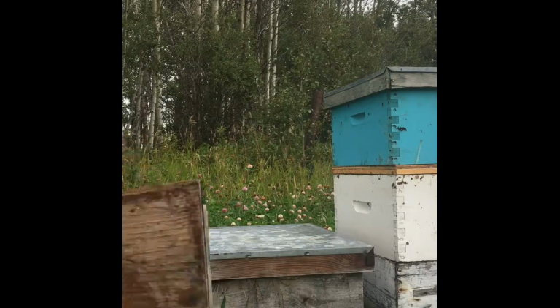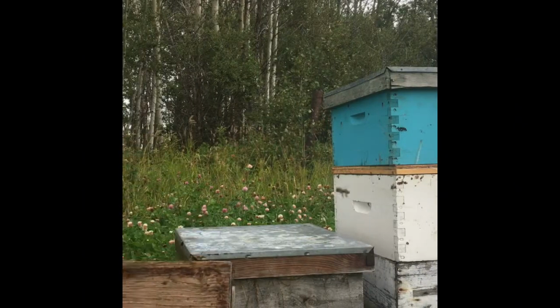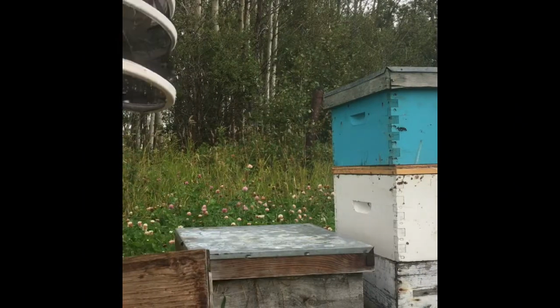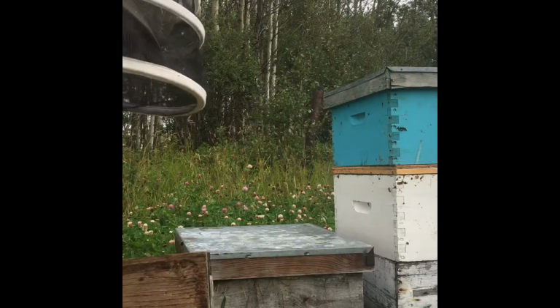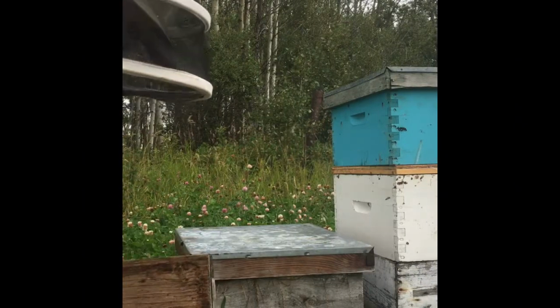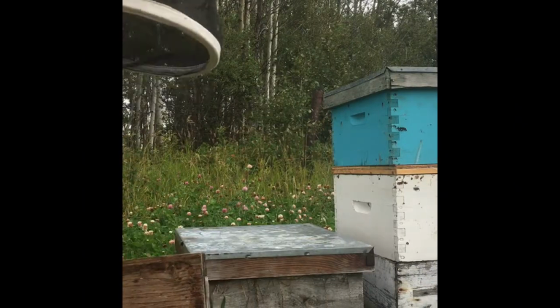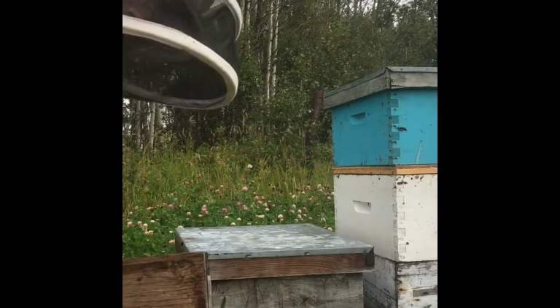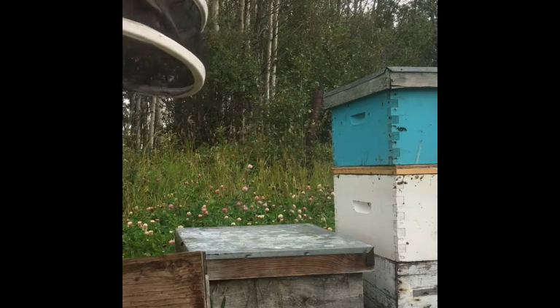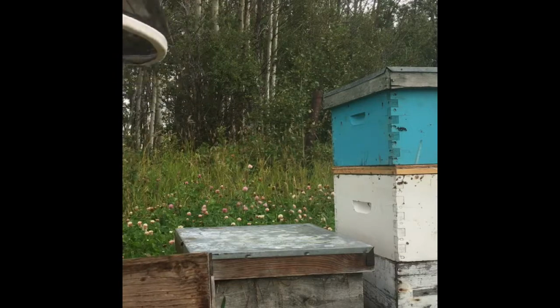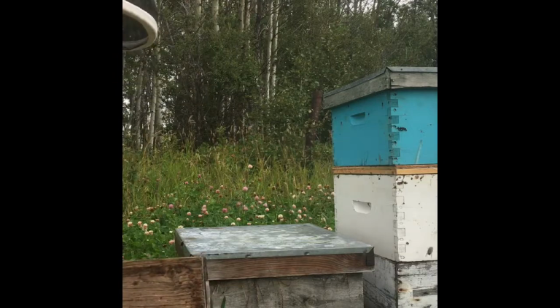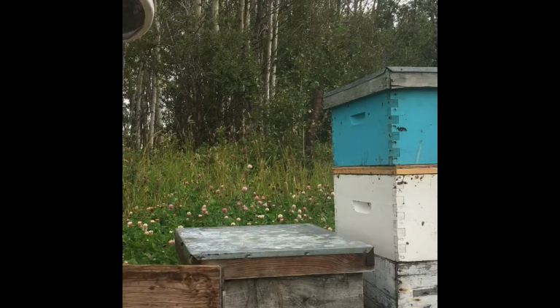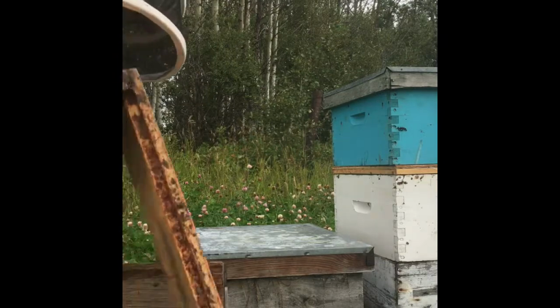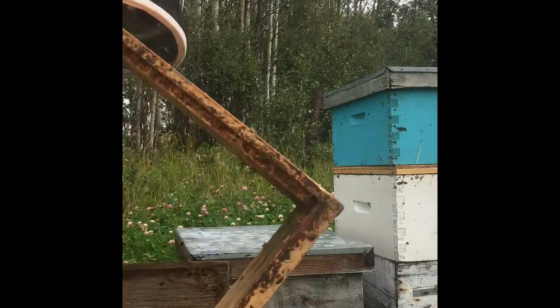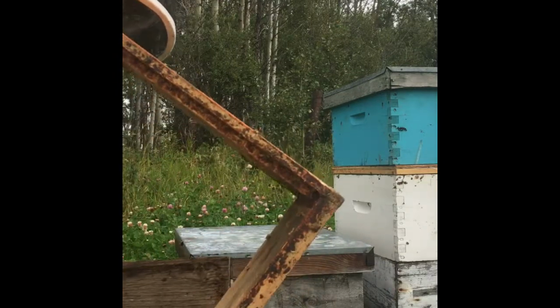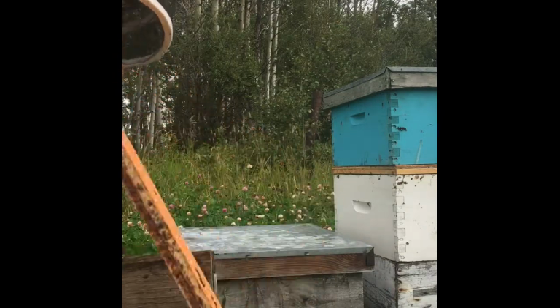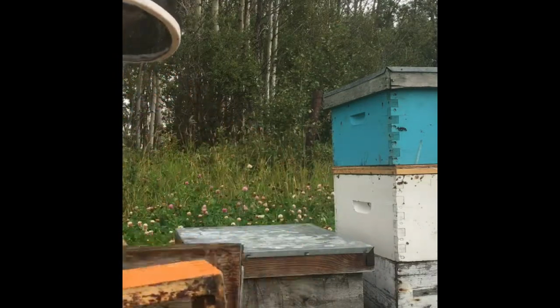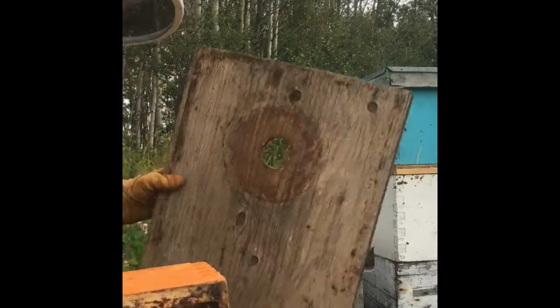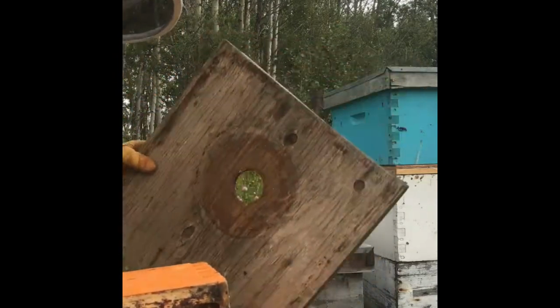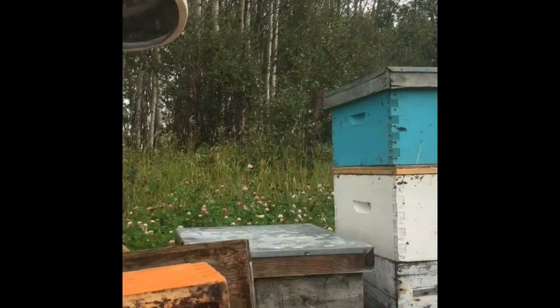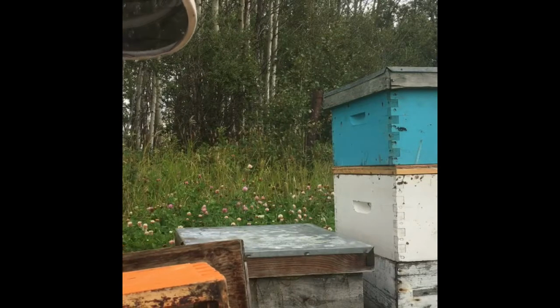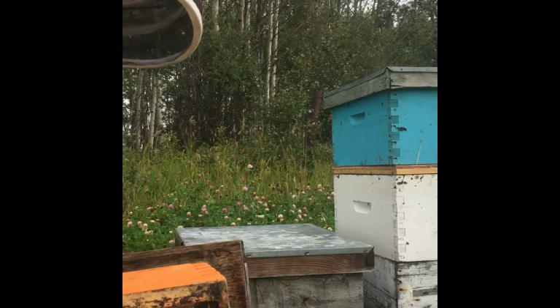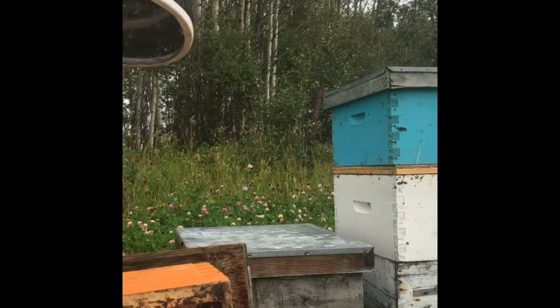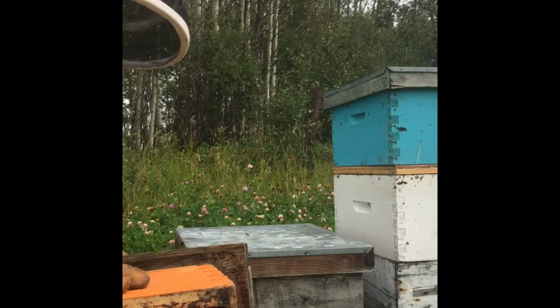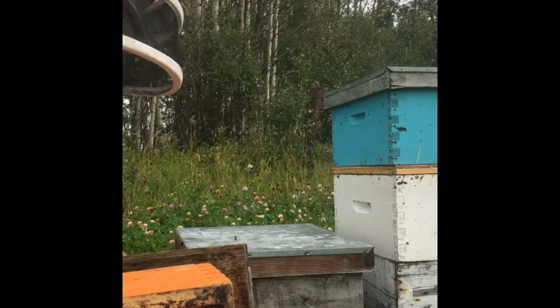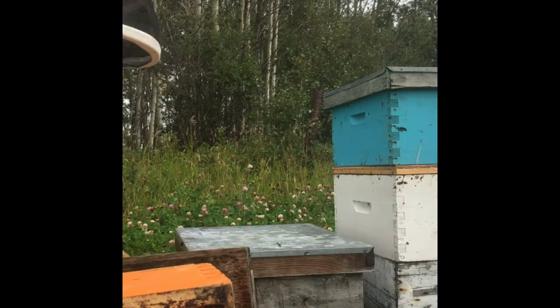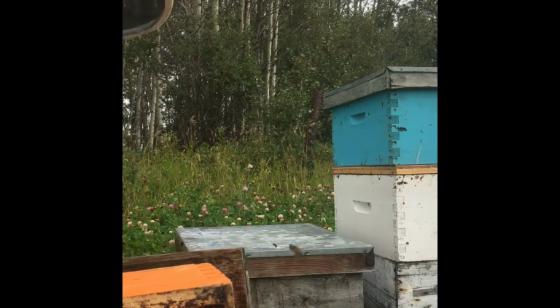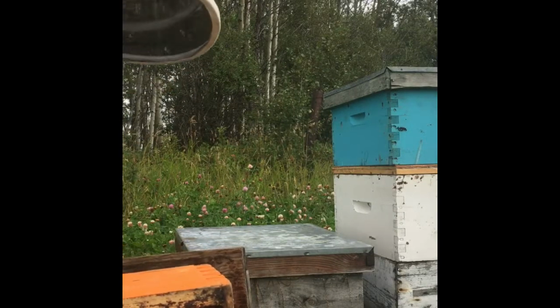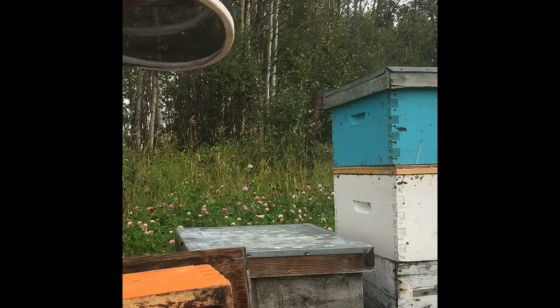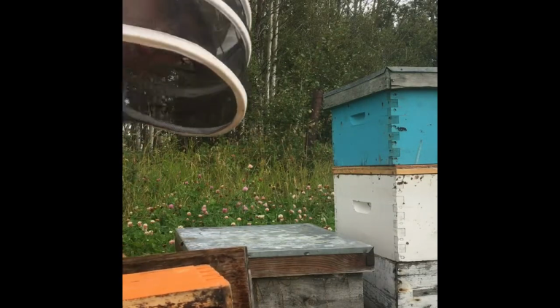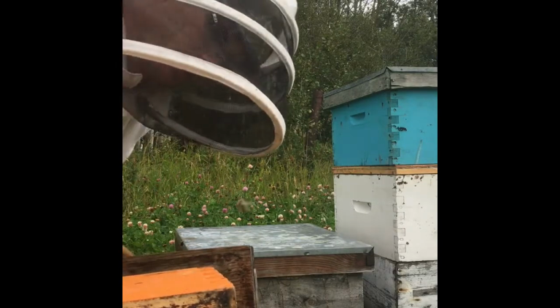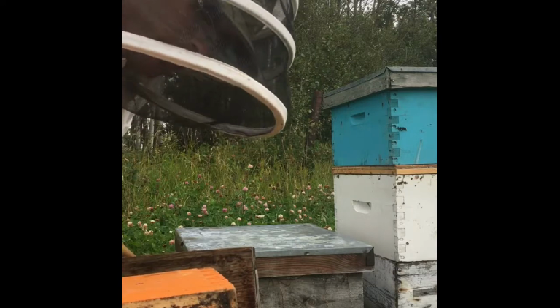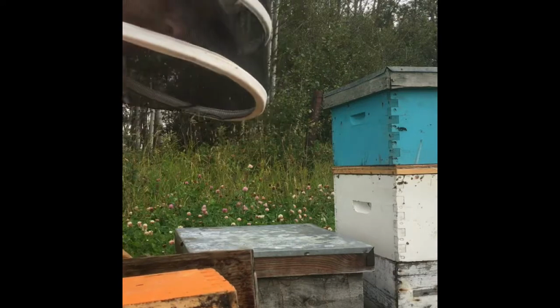Because my lids don't have holes in them, I'll just add a box, put an inner cover on top of the brood chamber, put a box and then I'll add my top feeder — see if that works.